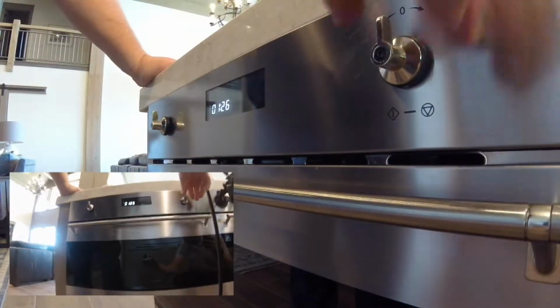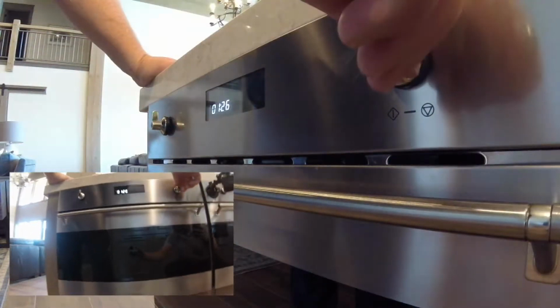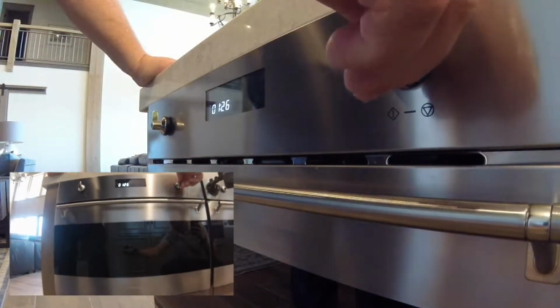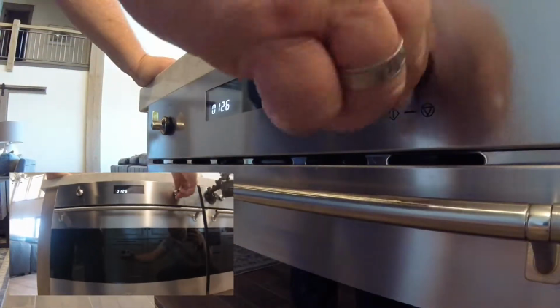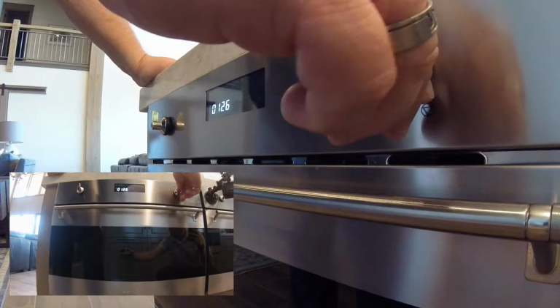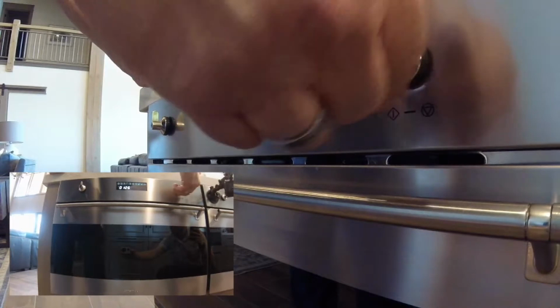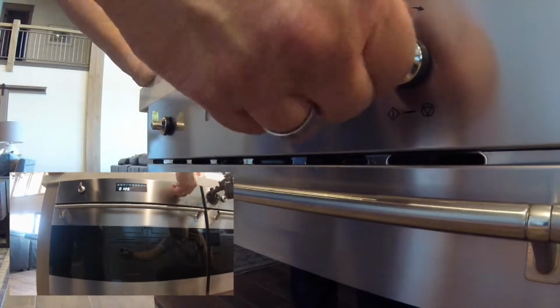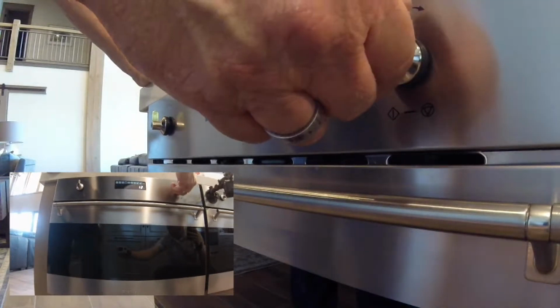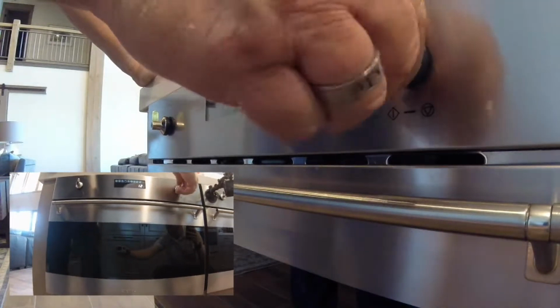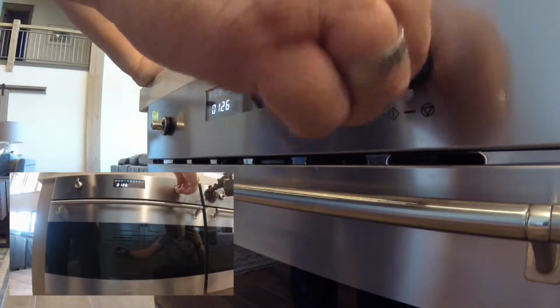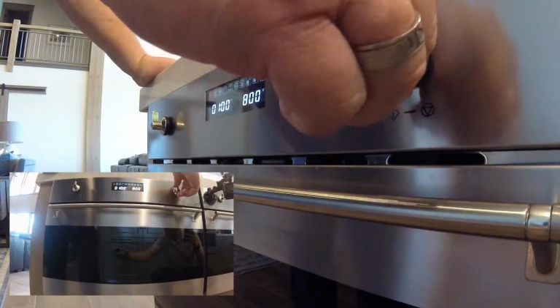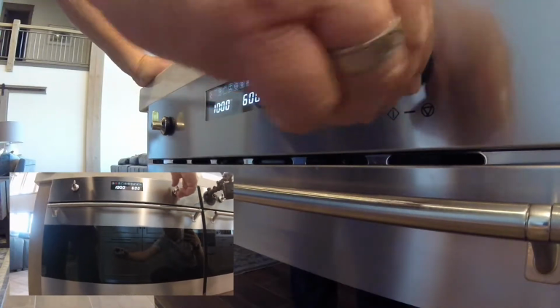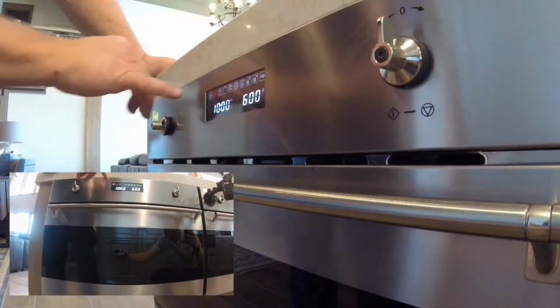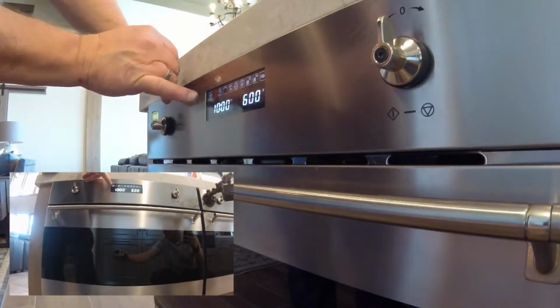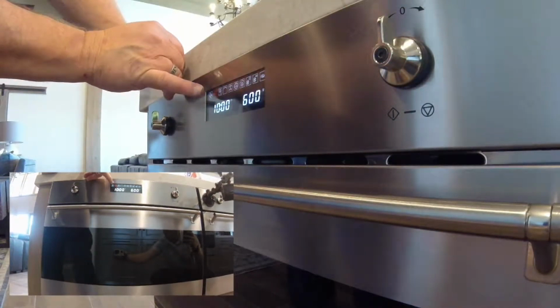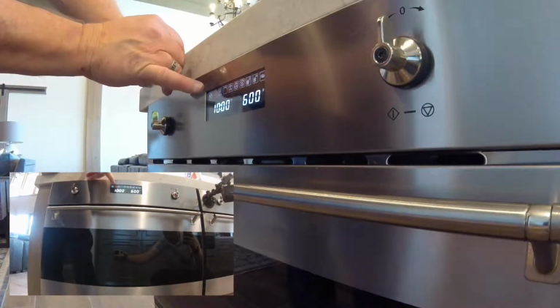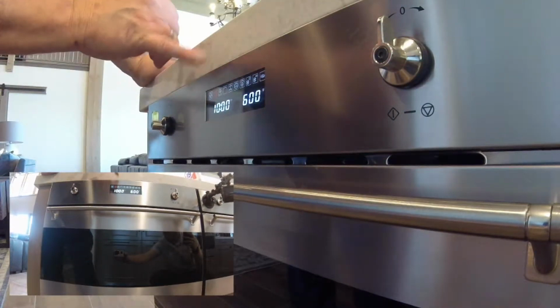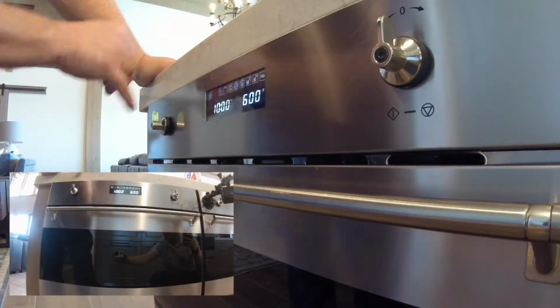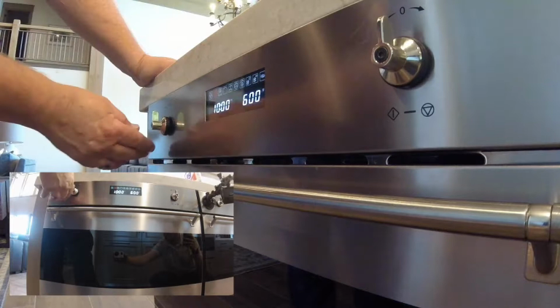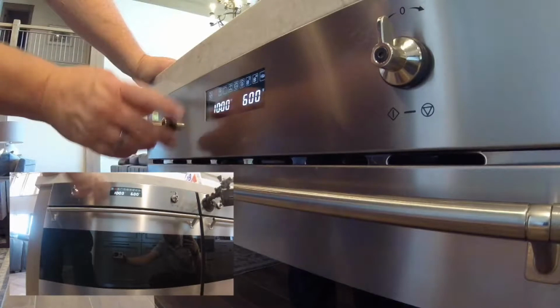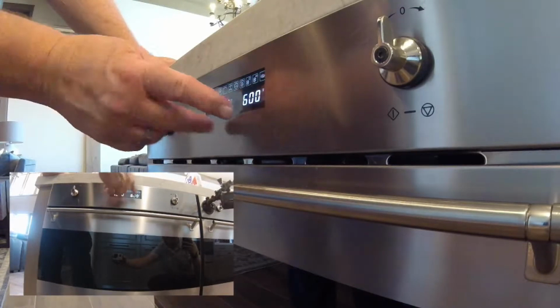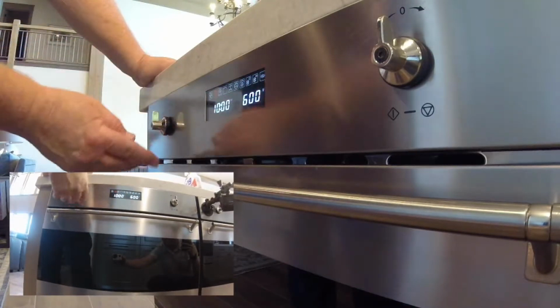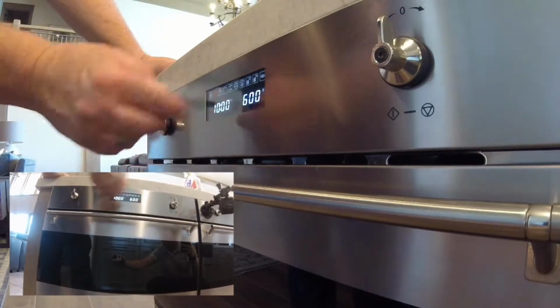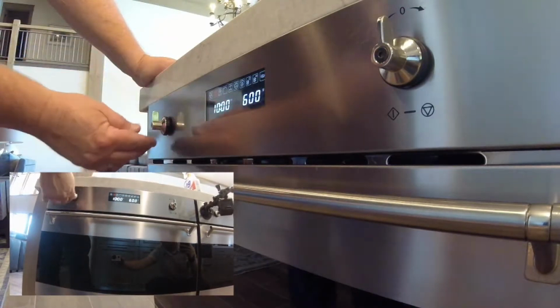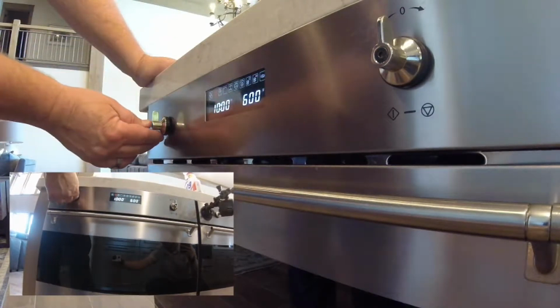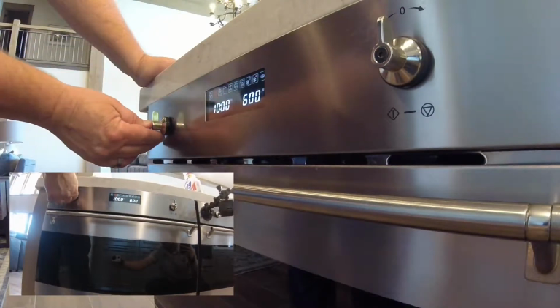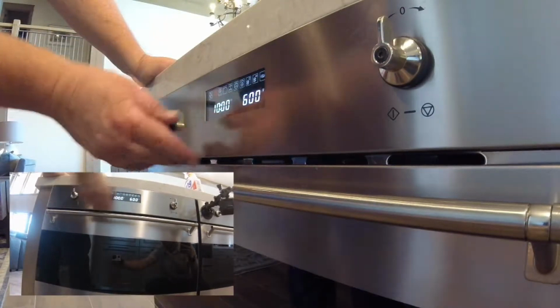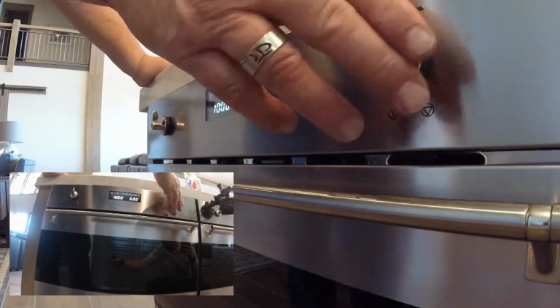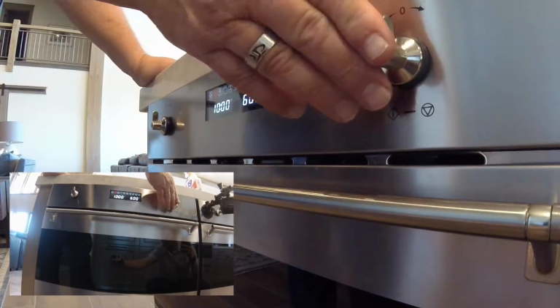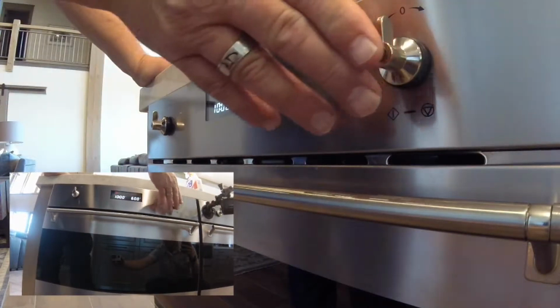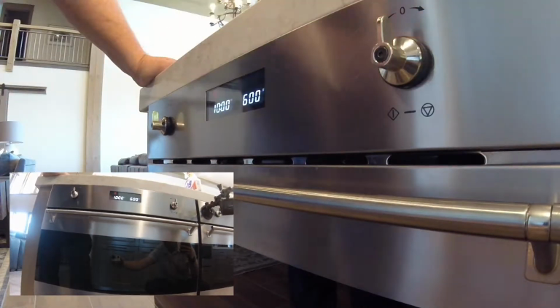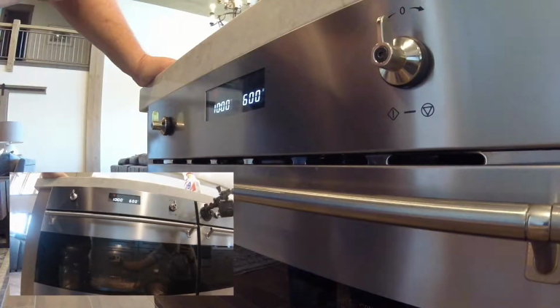Push that. Push it again. Come over and hit this button right here. We're microwaving with the broil on the top. Ten minutes at 600 watt power.